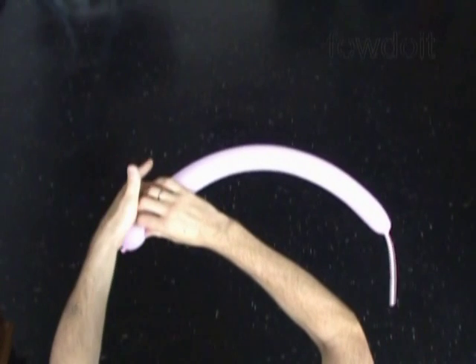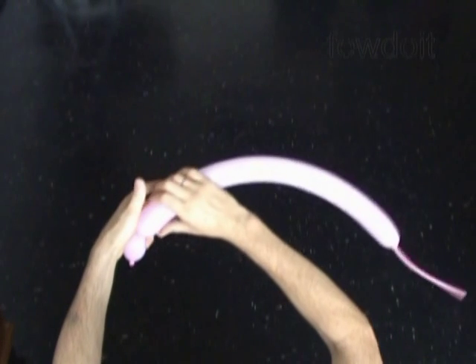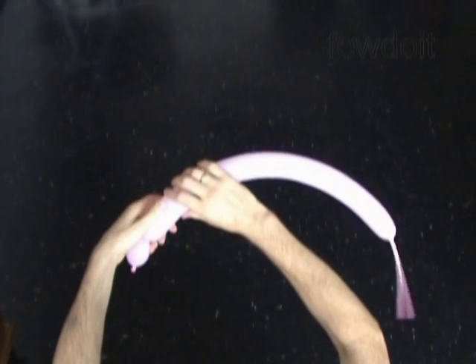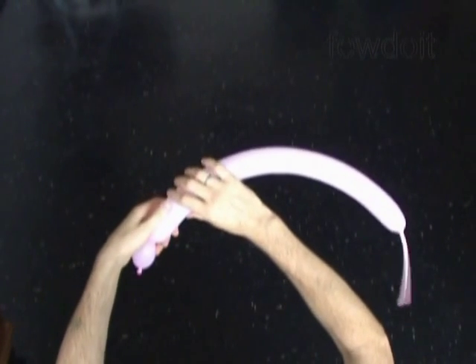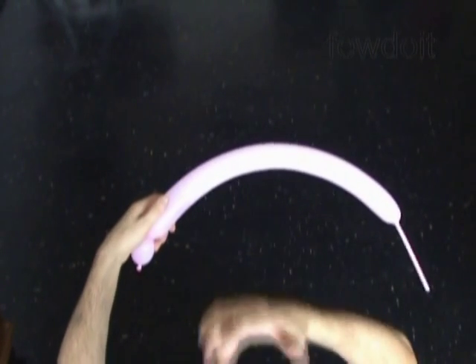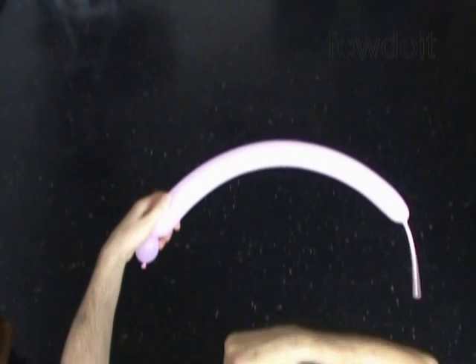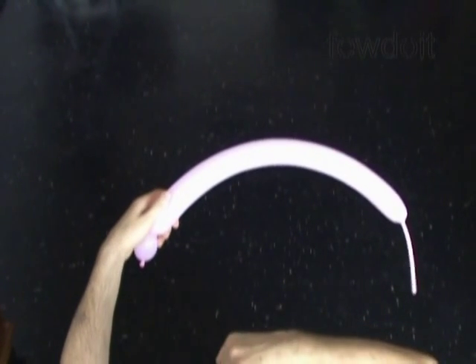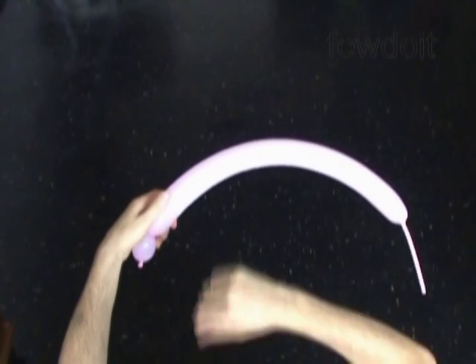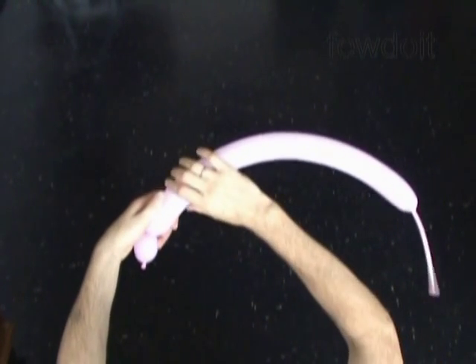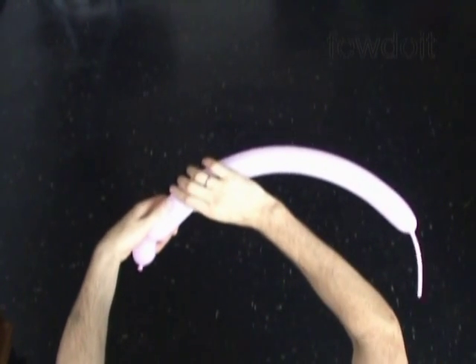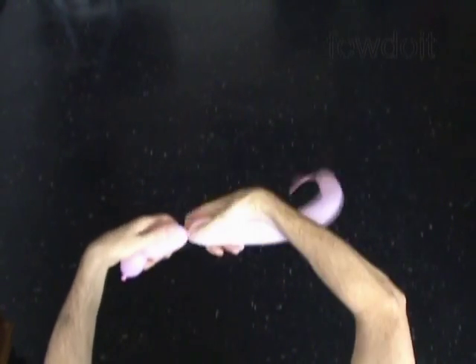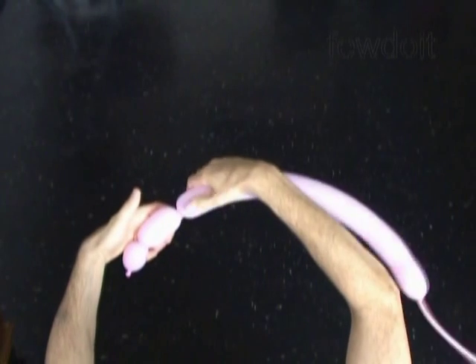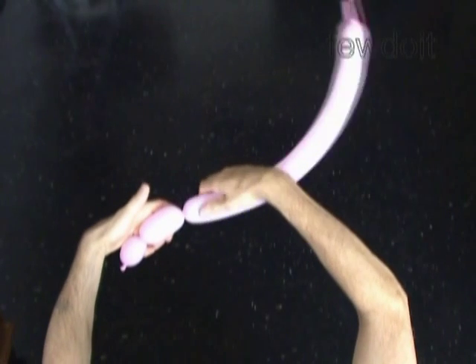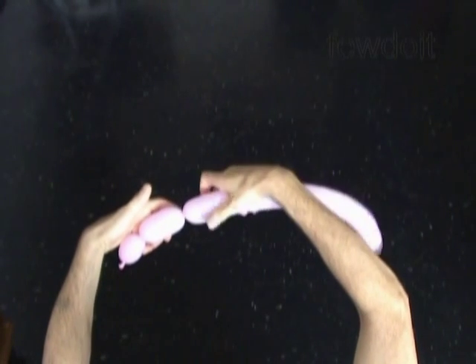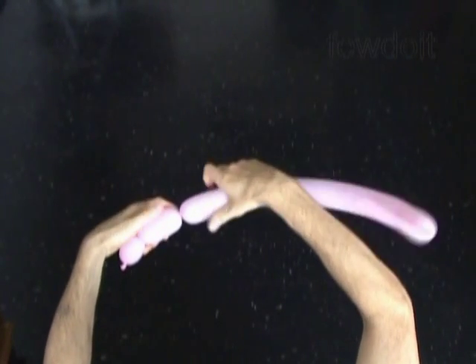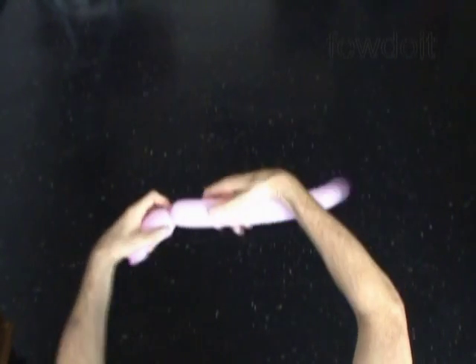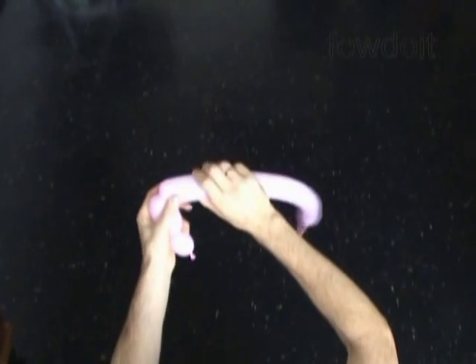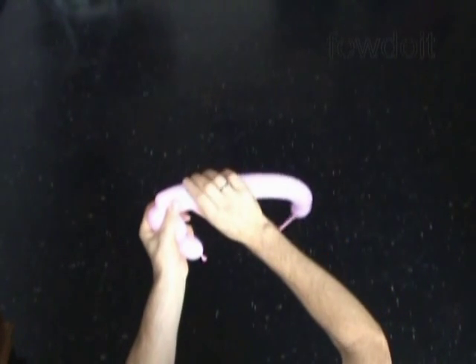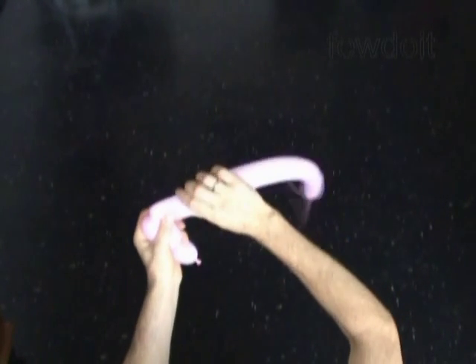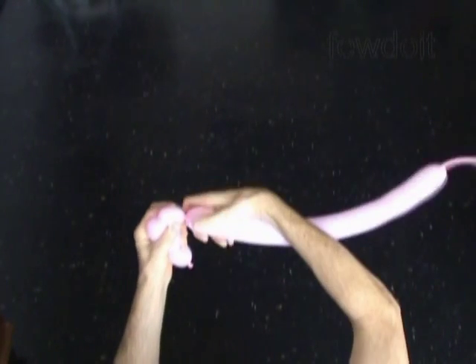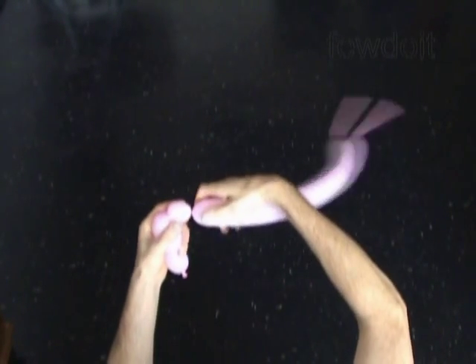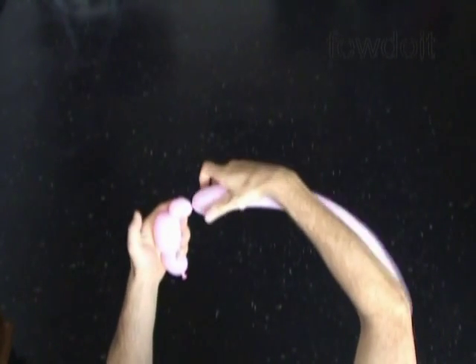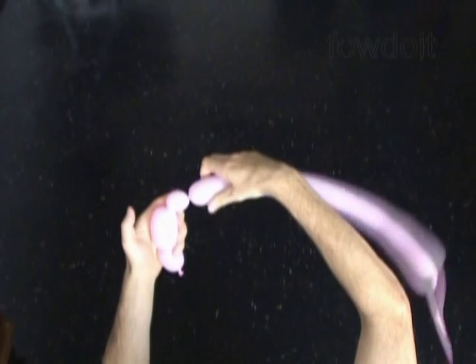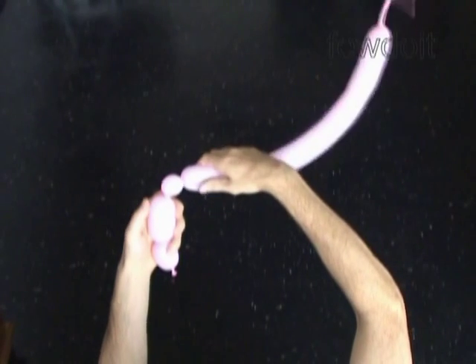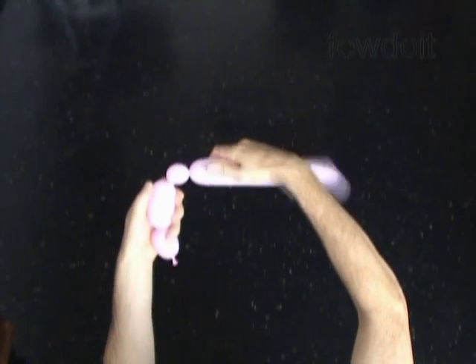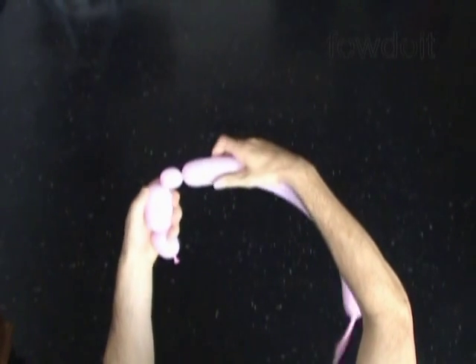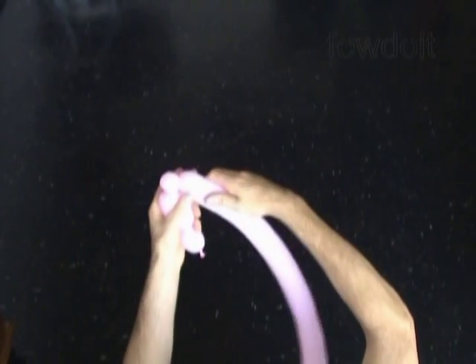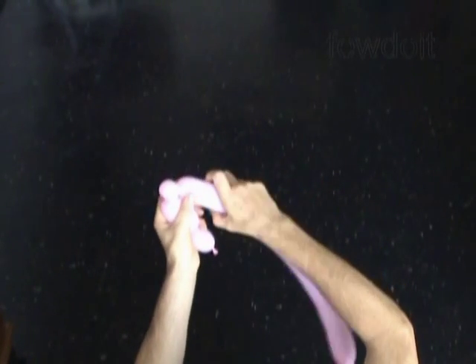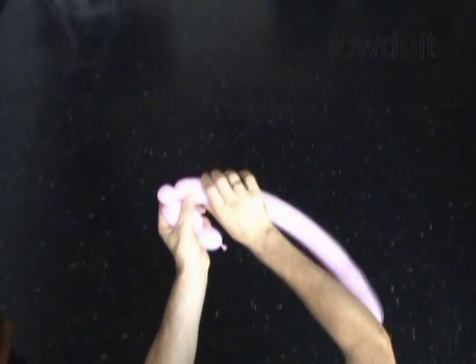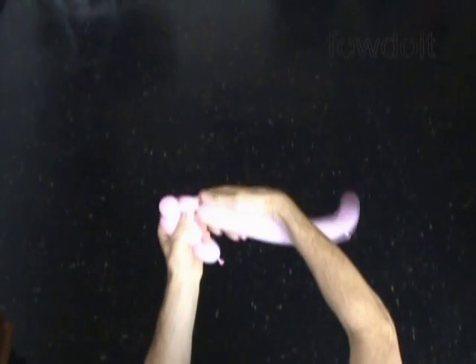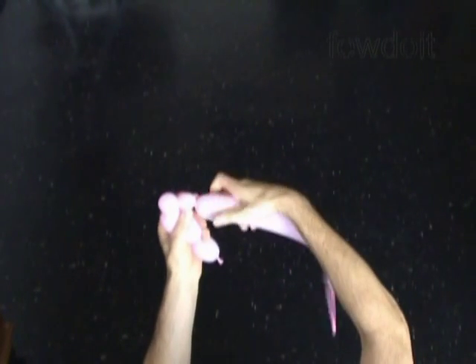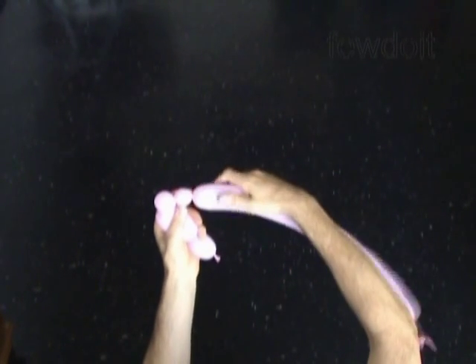The next 5 bubbles we twist in the pop up twist to make the arms. Twist the second about 3 inch long bubble. Twist the third soft about 1 inch long bubble. Twist the fourth about 1 inch long bubble.